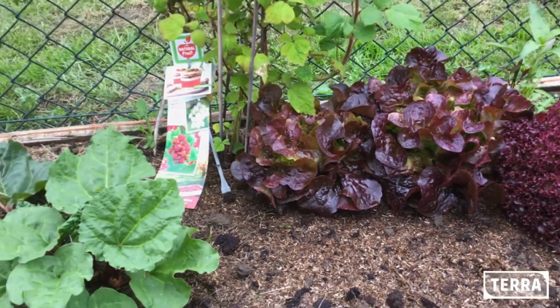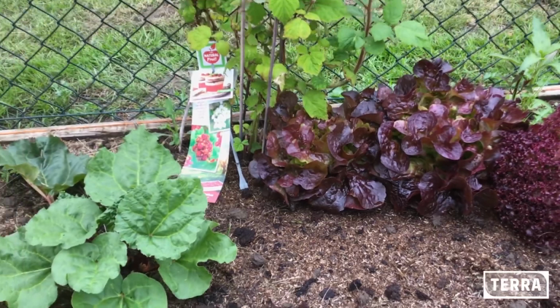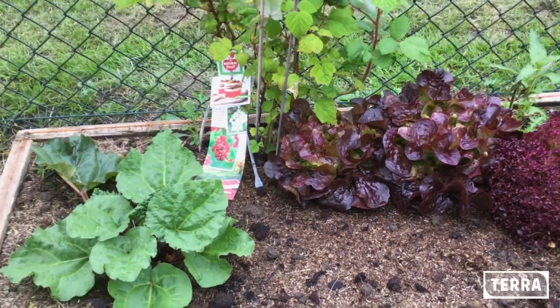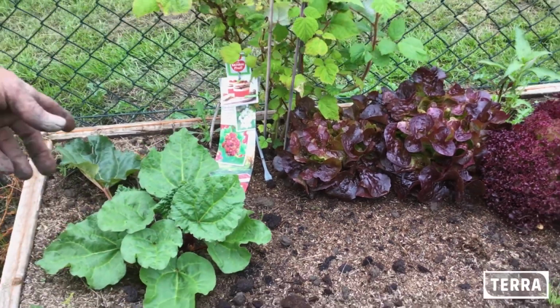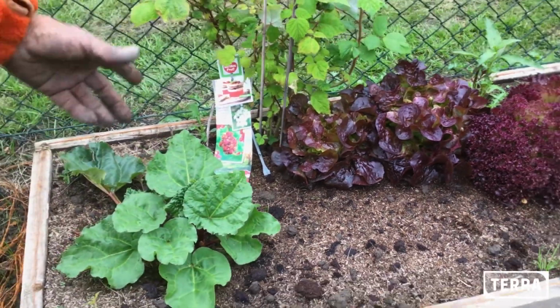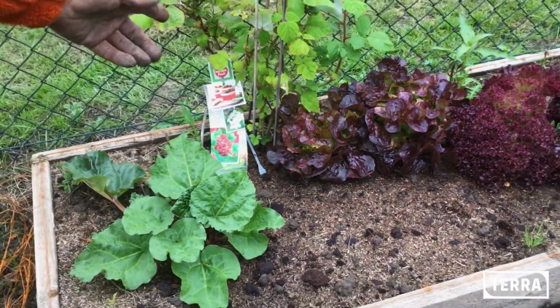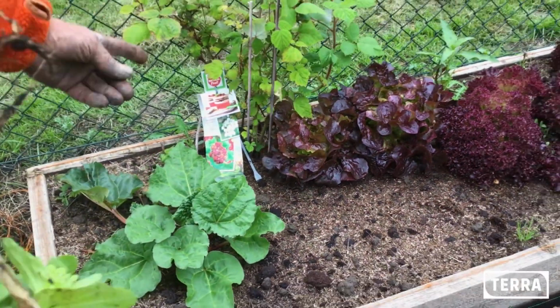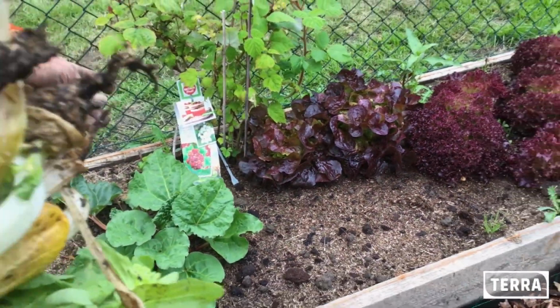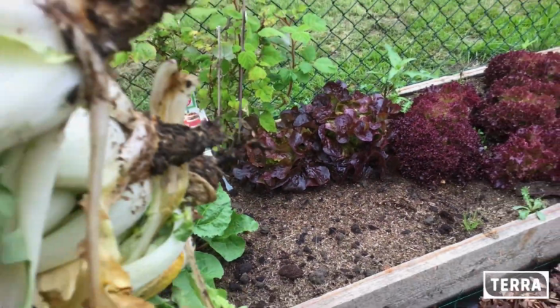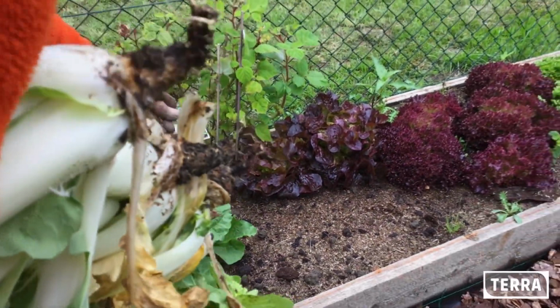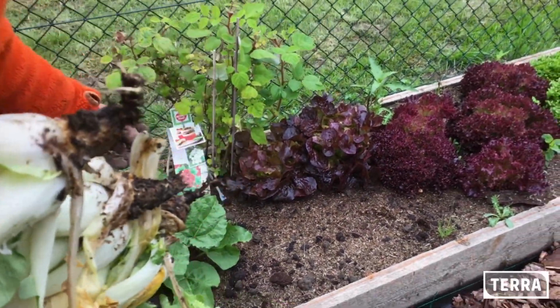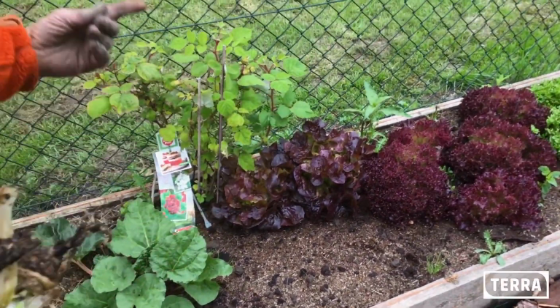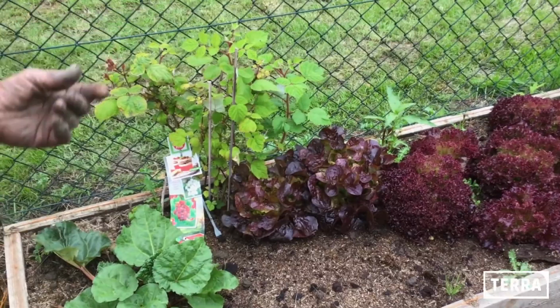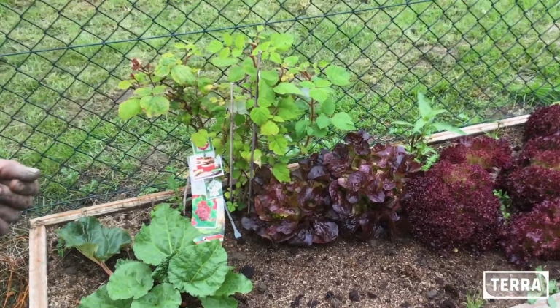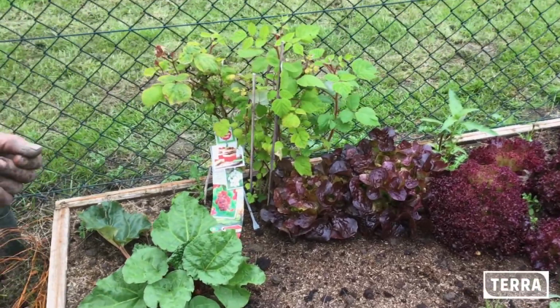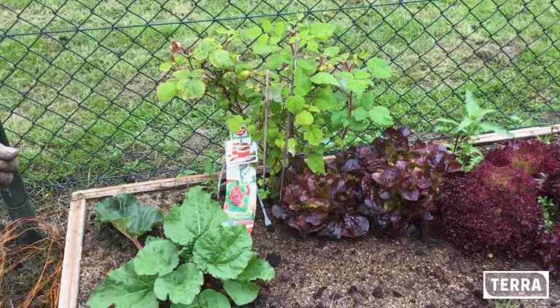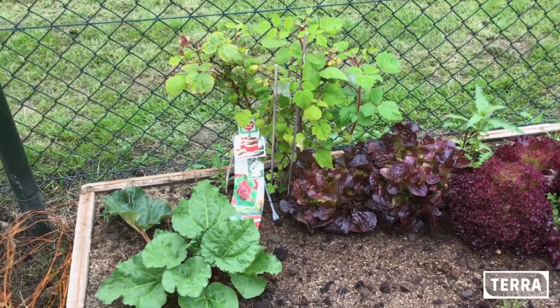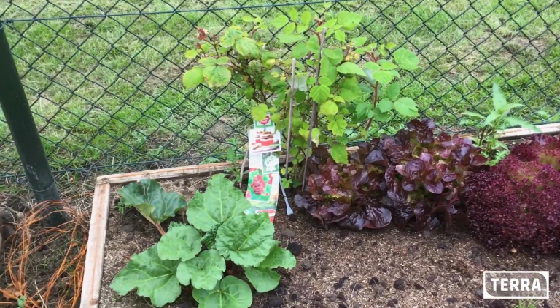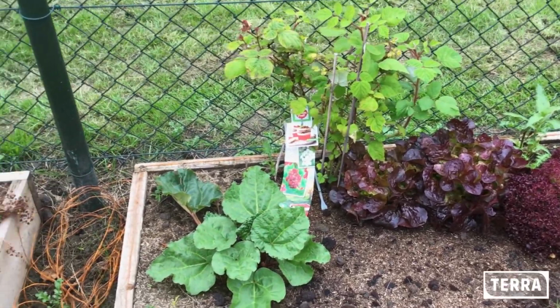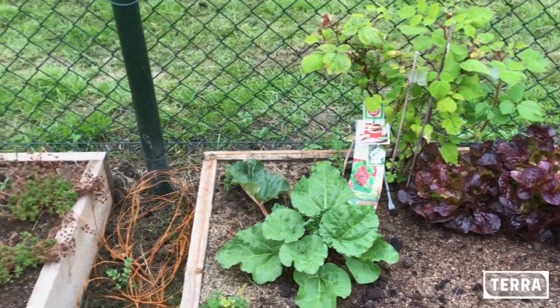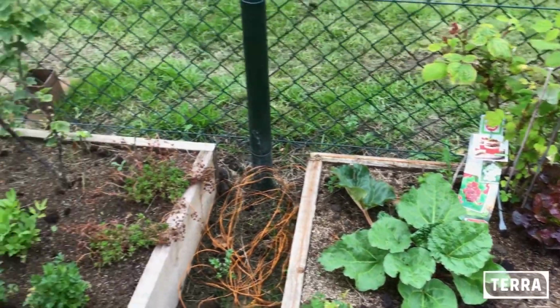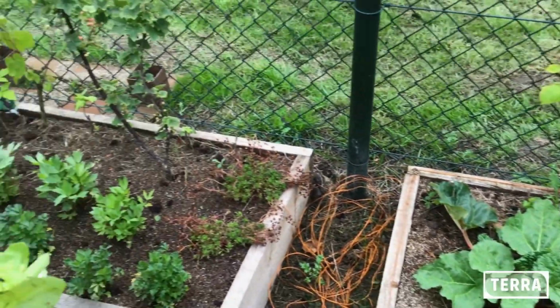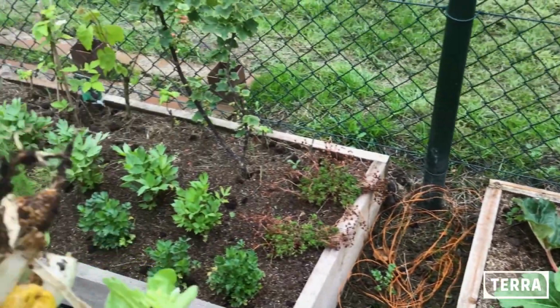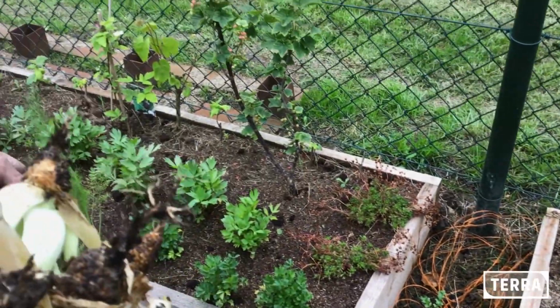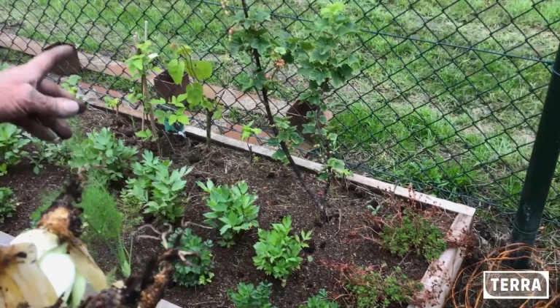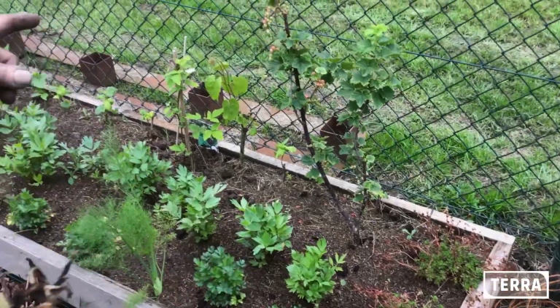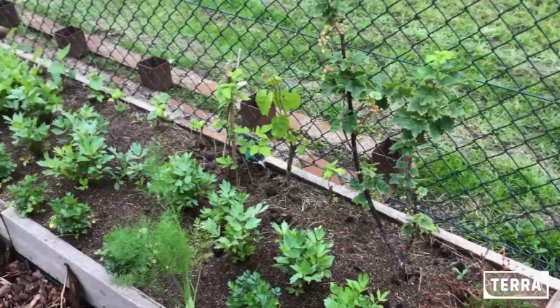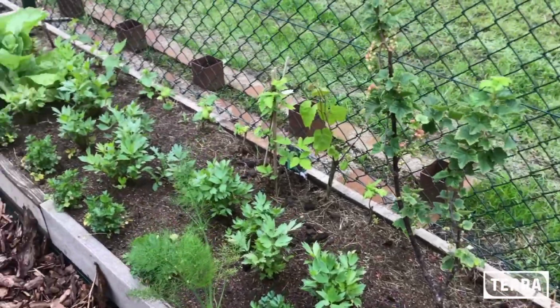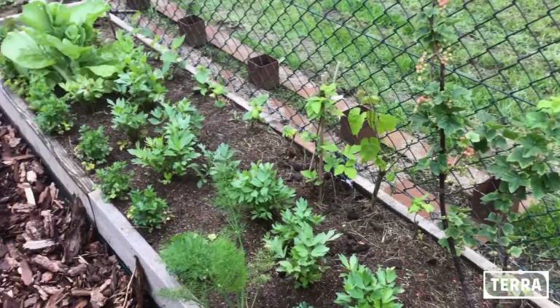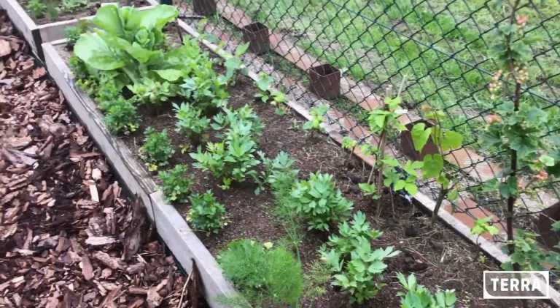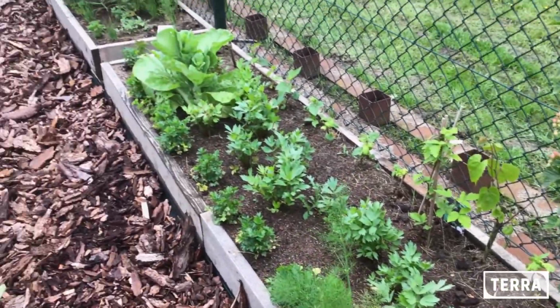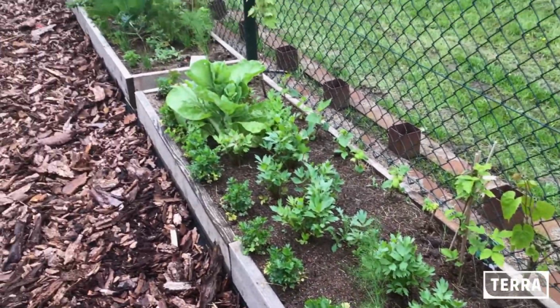En hier staat de rabarber. En daar staat een hele mooie wijnbes, Japanse wijnbes, geplant. Ik heb ook wat bramen en dergelijke geplant, diverse bramensoorten langs het hekwerk.